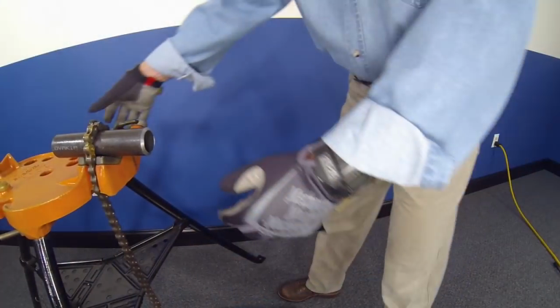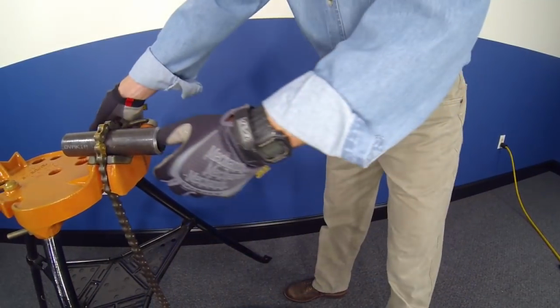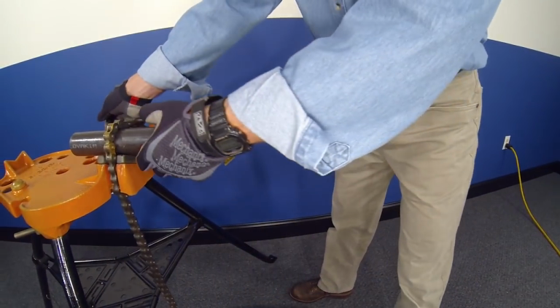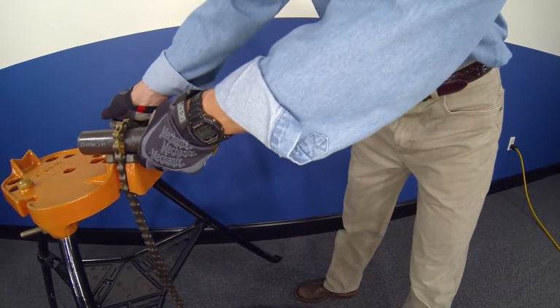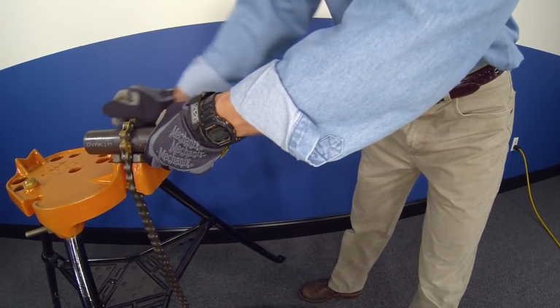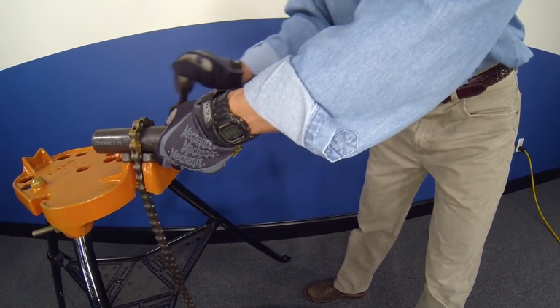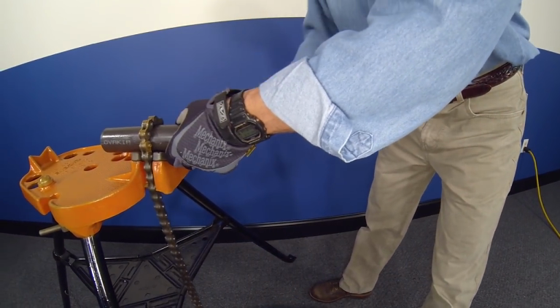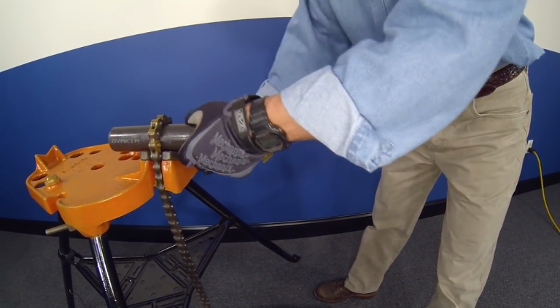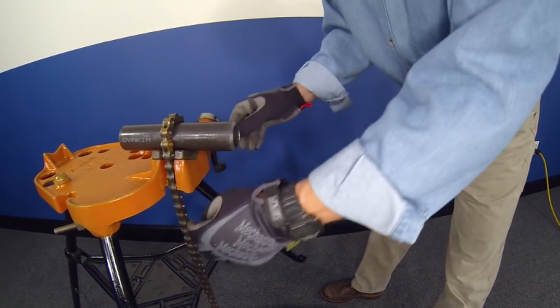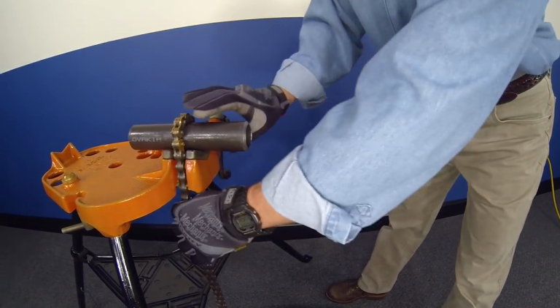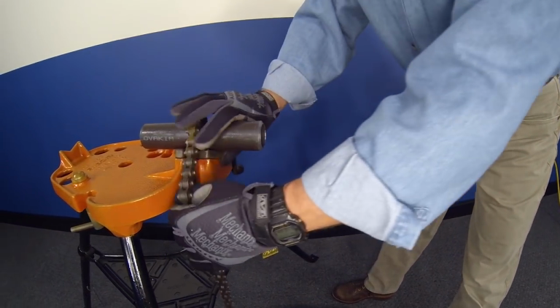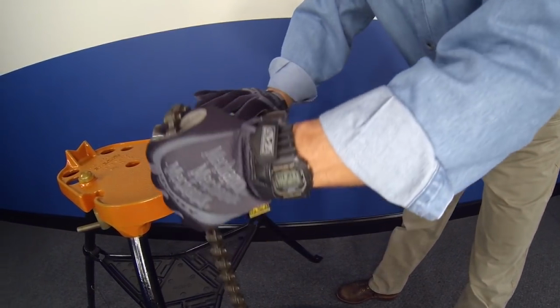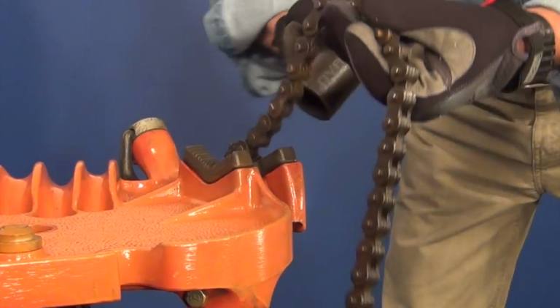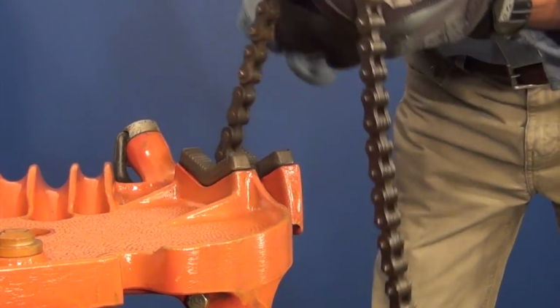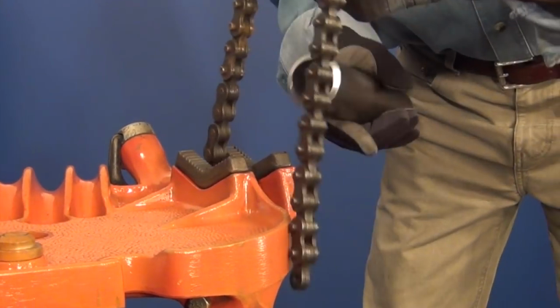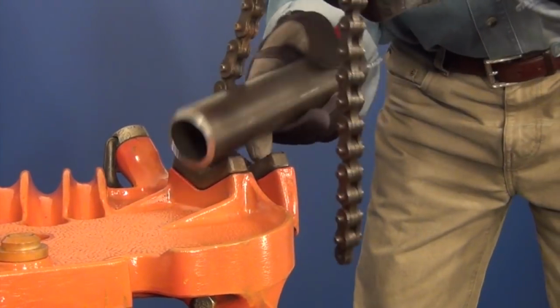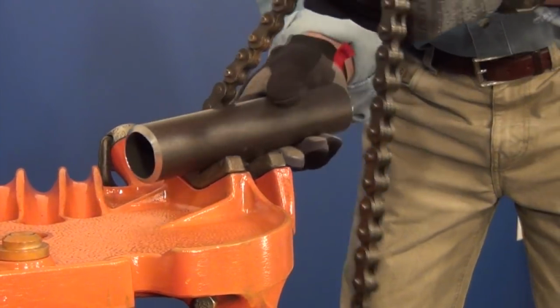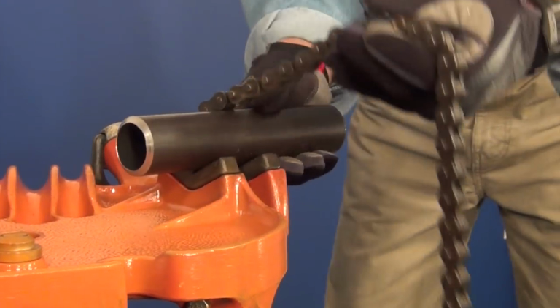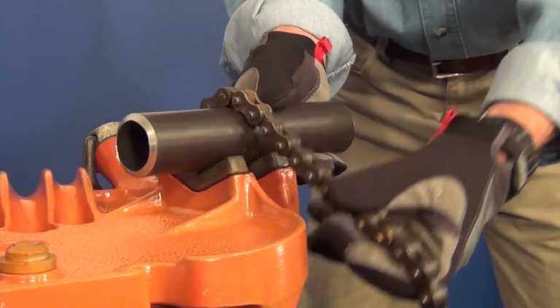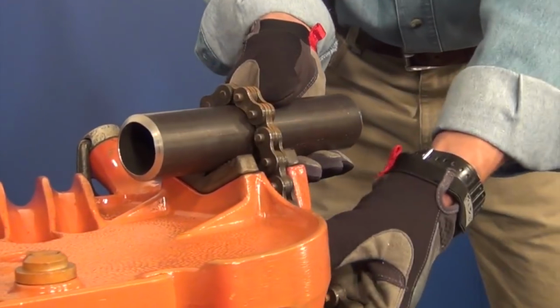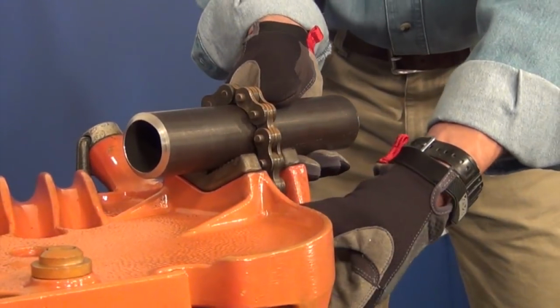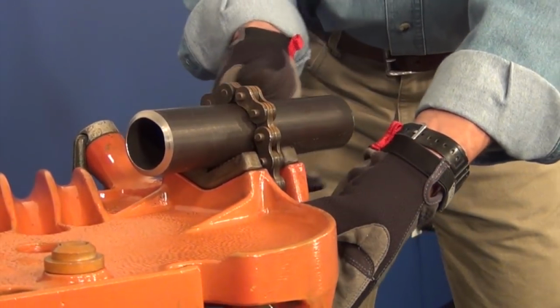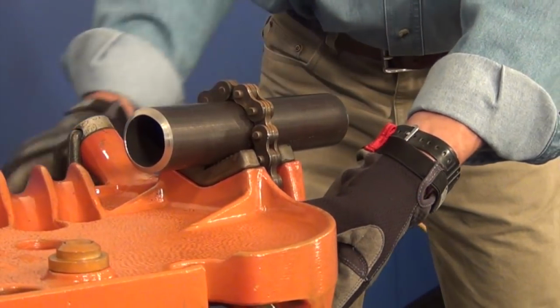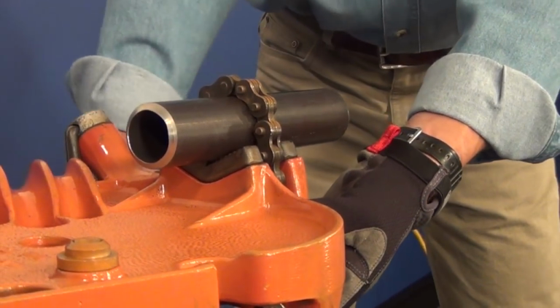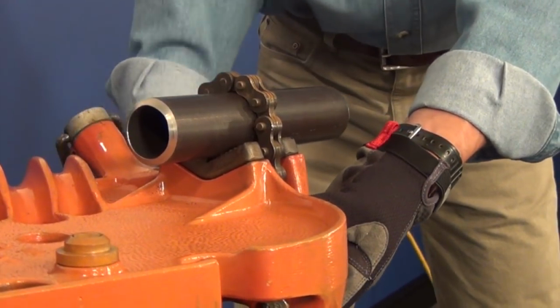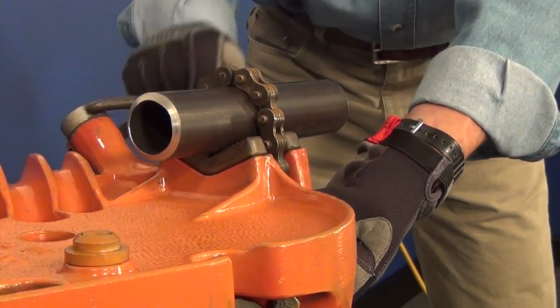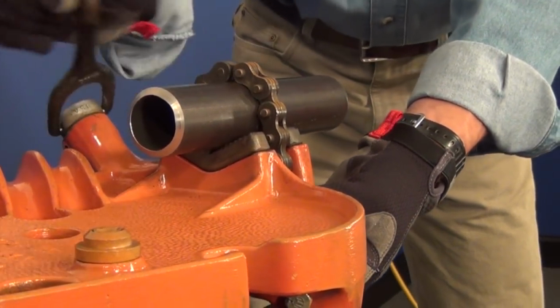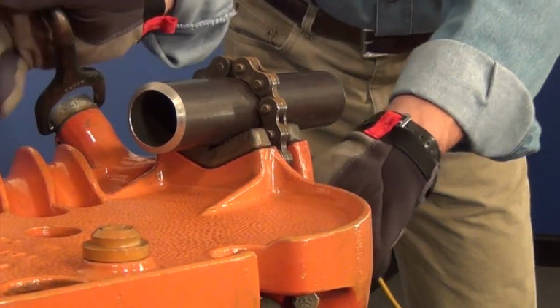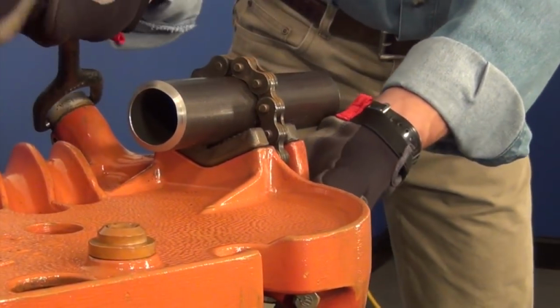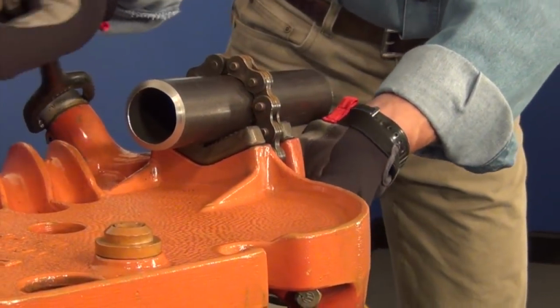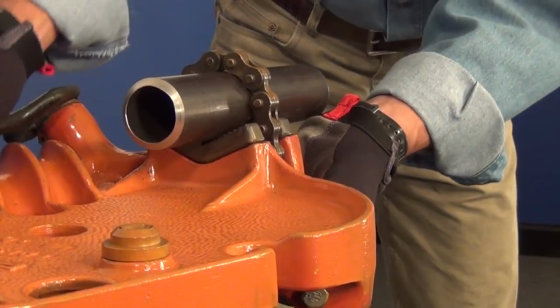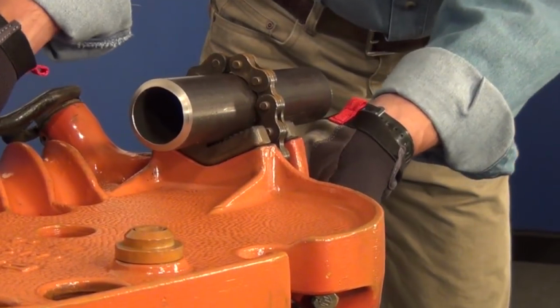Now the same bevel will be performed, this time using the 18 volt battery operating motor. This will demonstrate how efficiently the tool operates without the need of airlines or power cords.